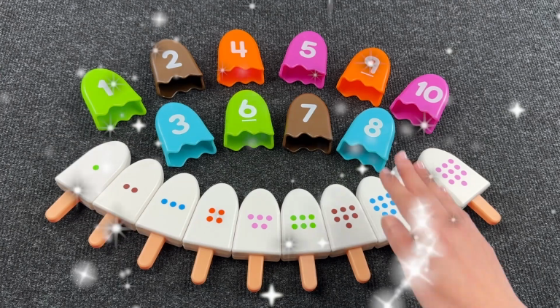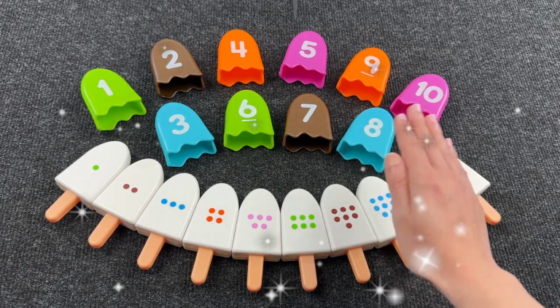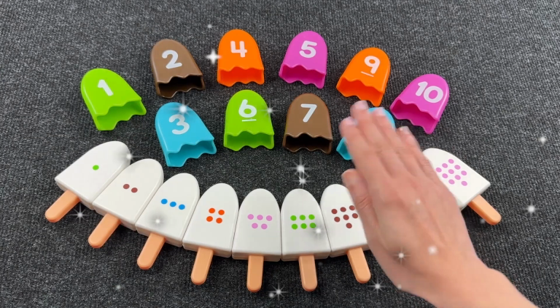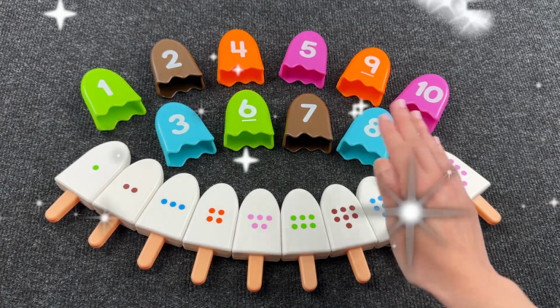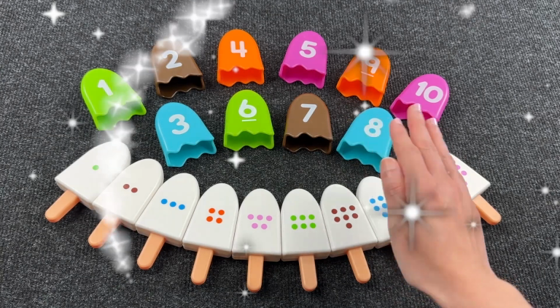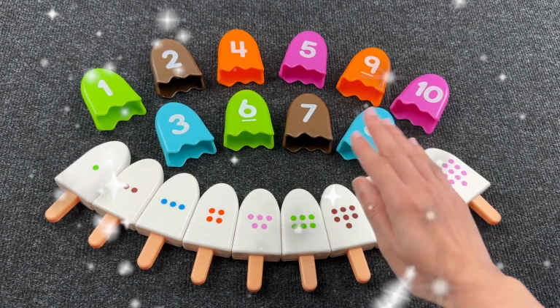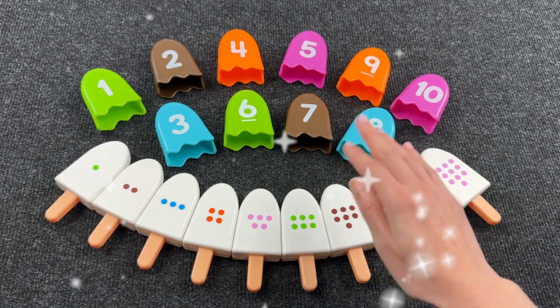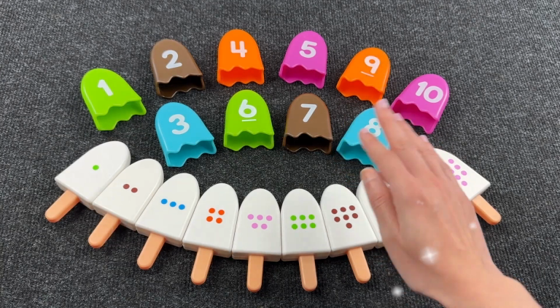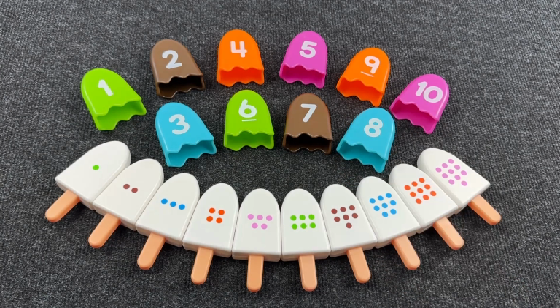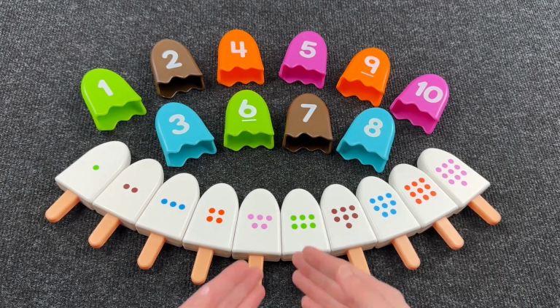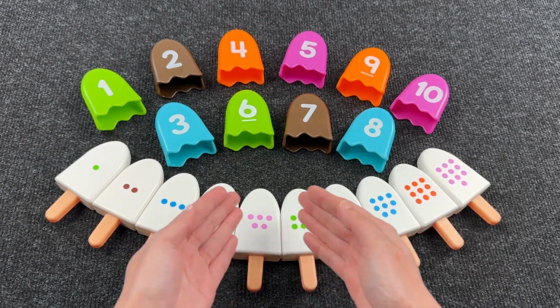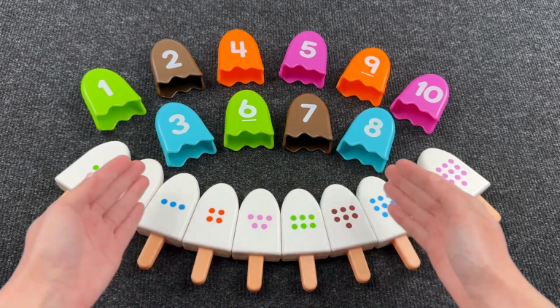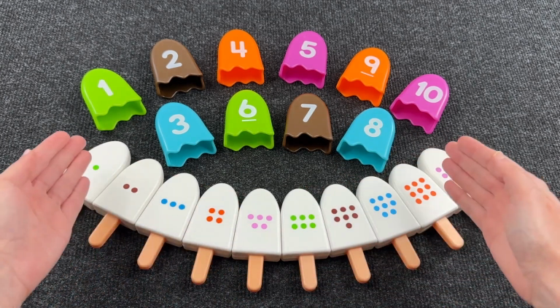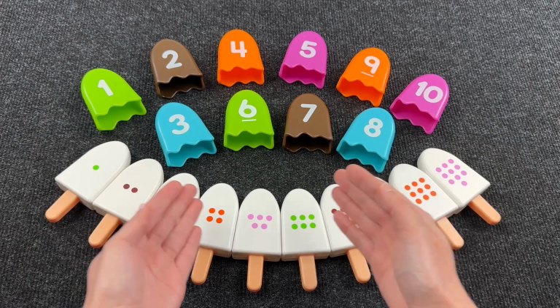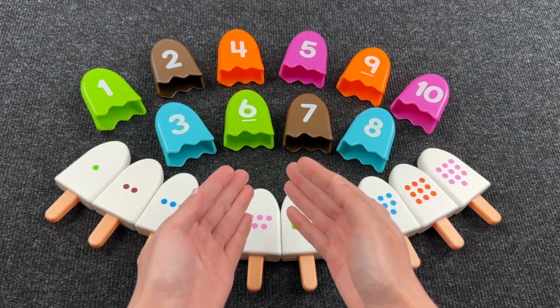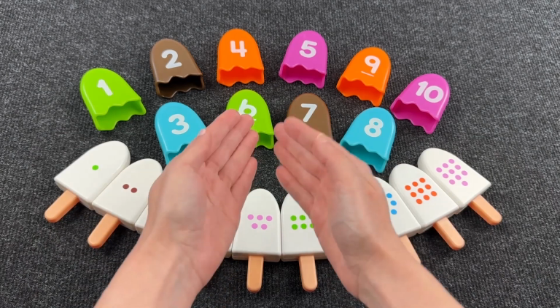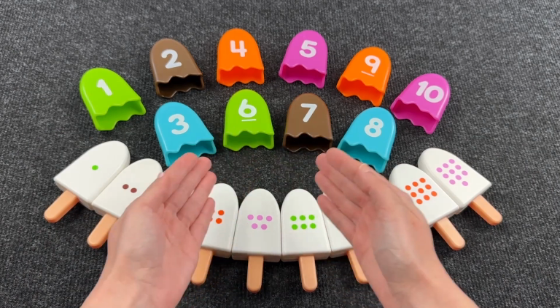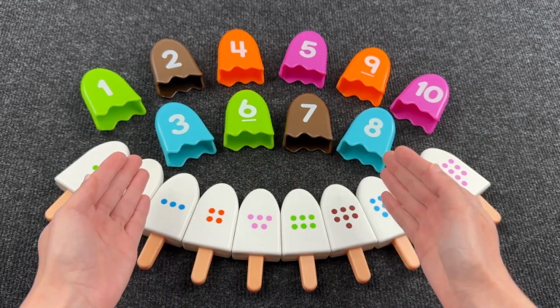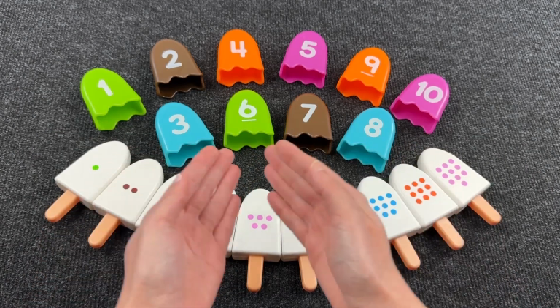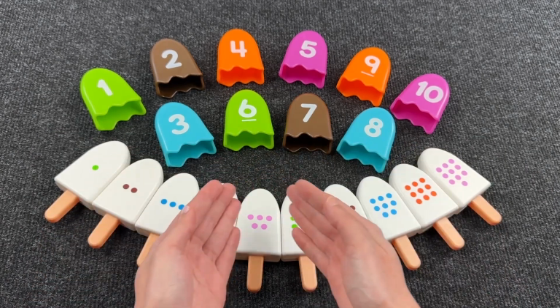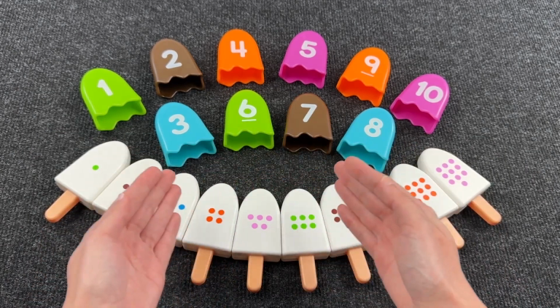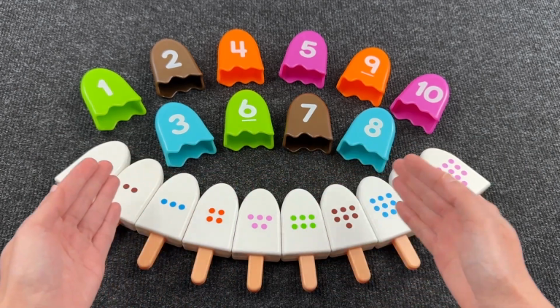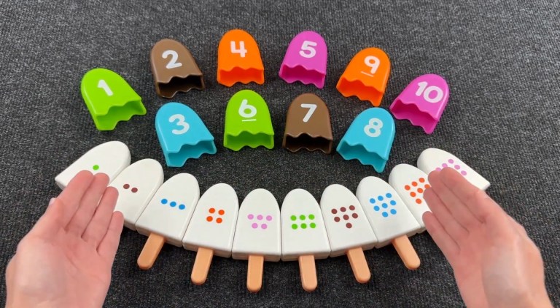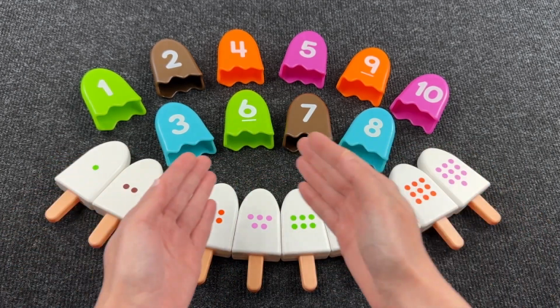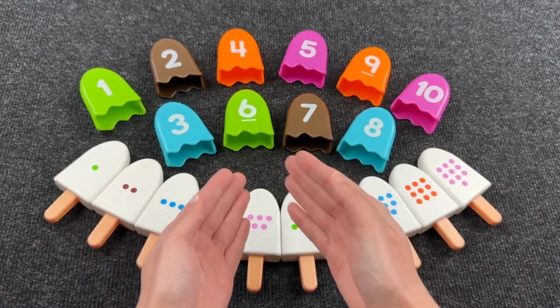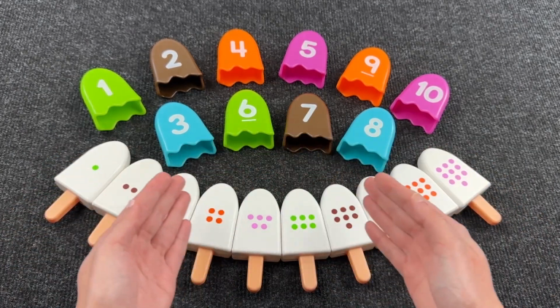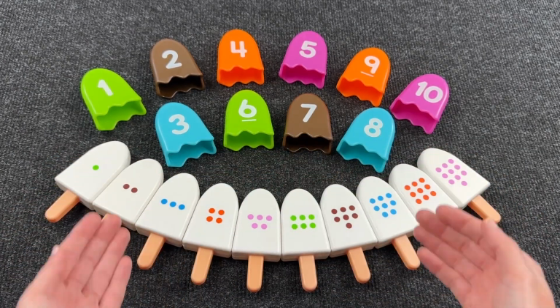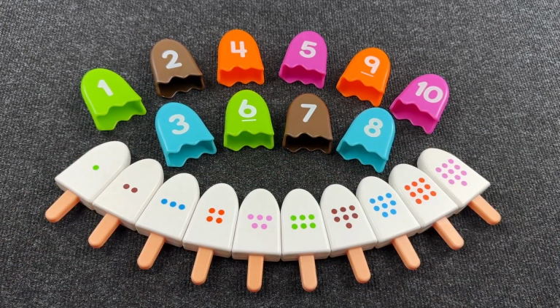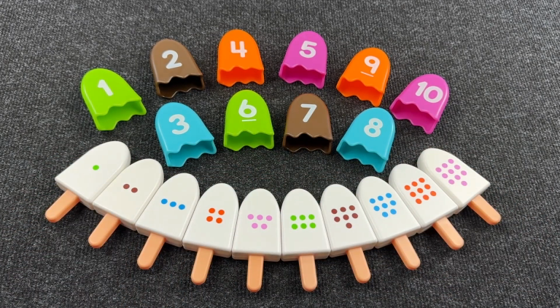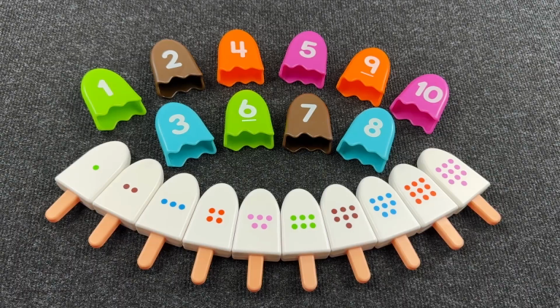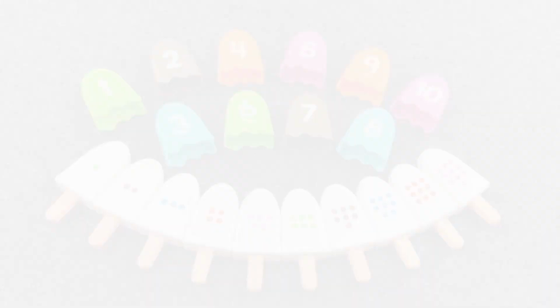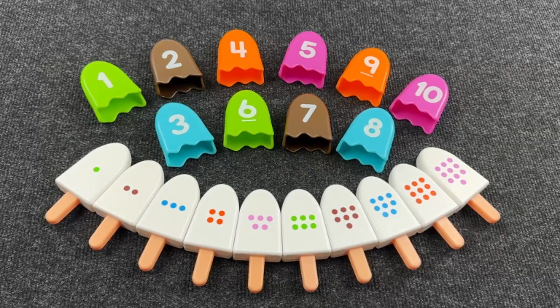Hello everyone! Welcome to our channel! Look, we have a puzzle right here. Today you need to pick up the right numbers for these ice creams. Can you help me? Let's go!